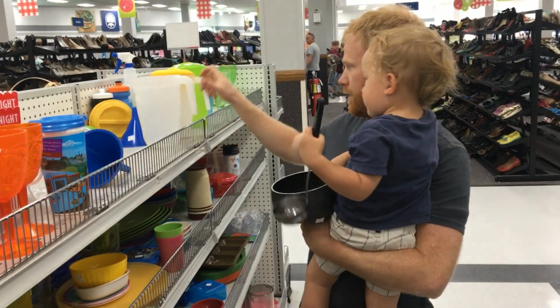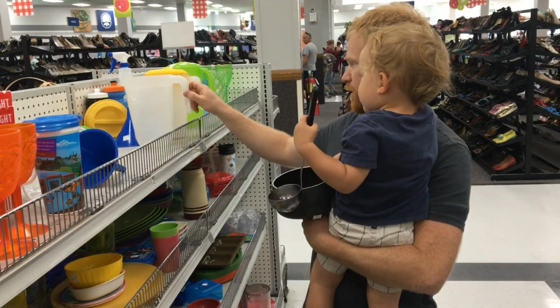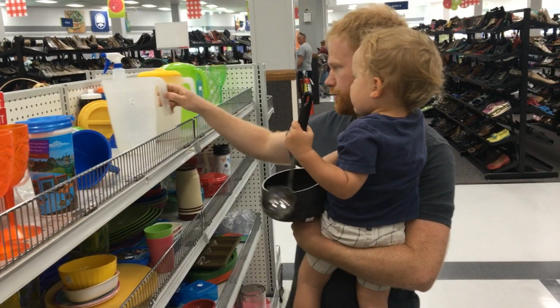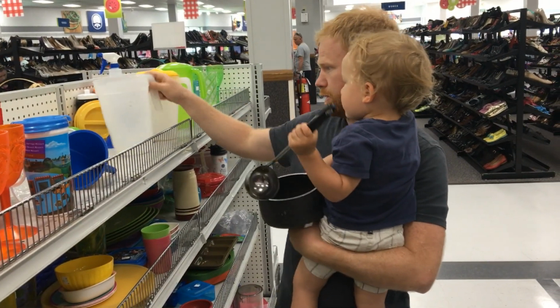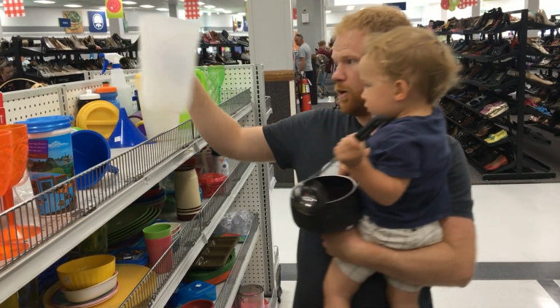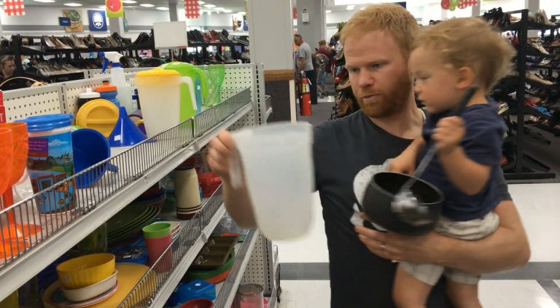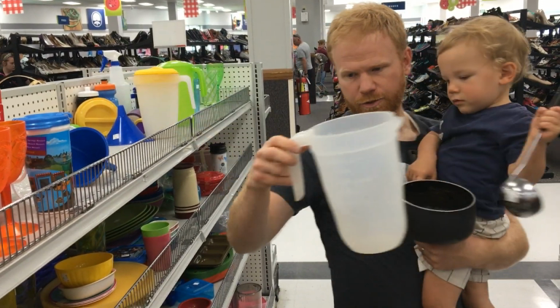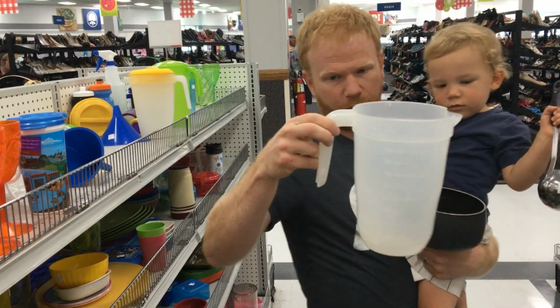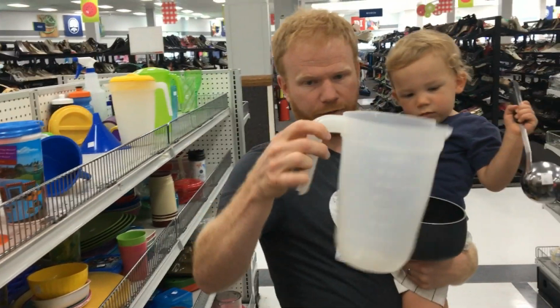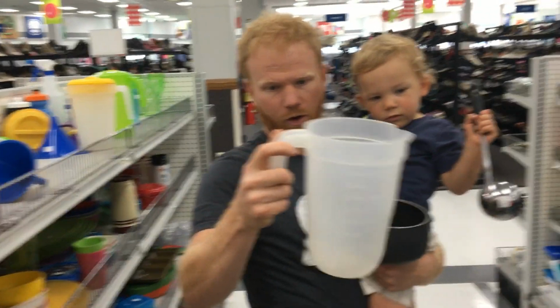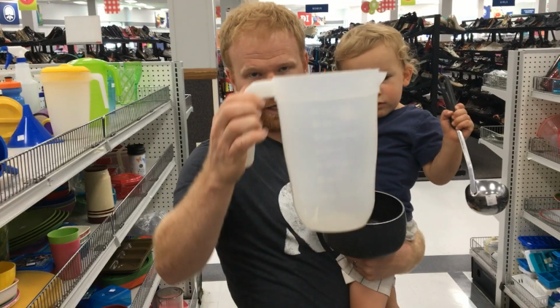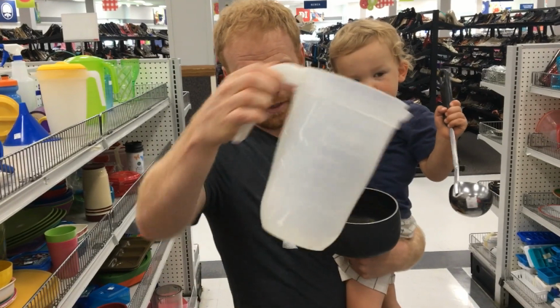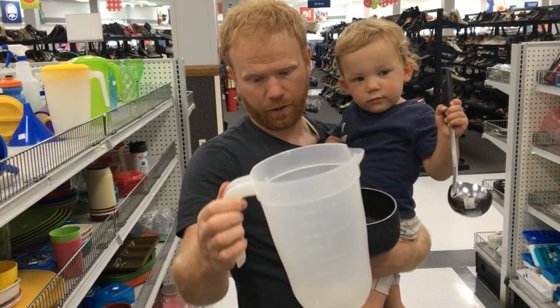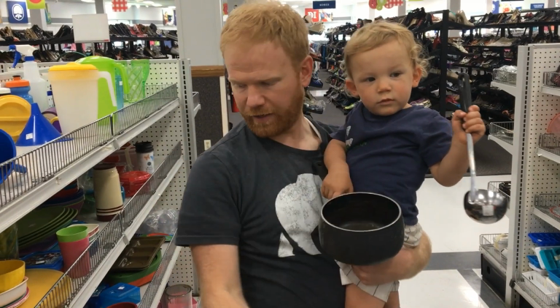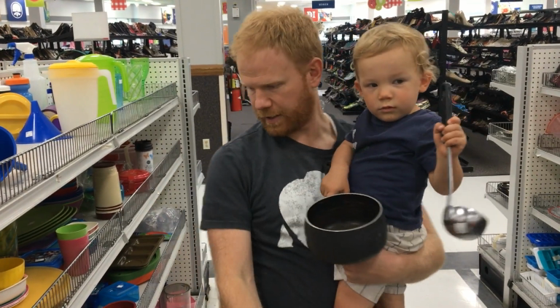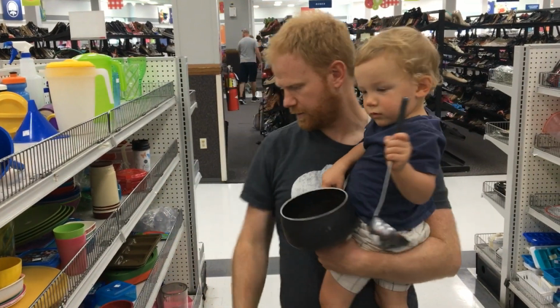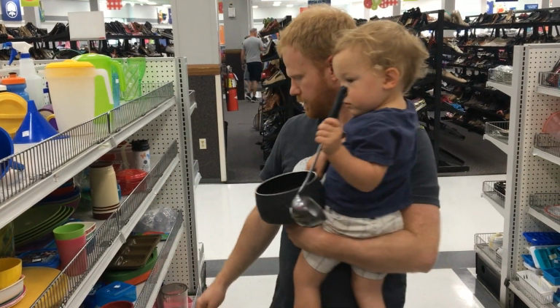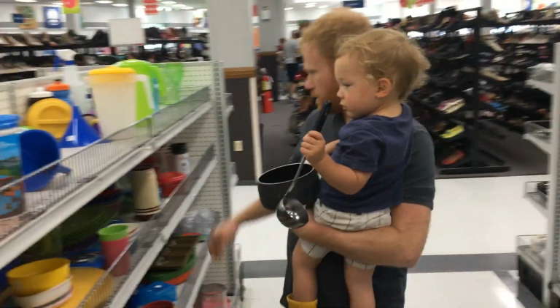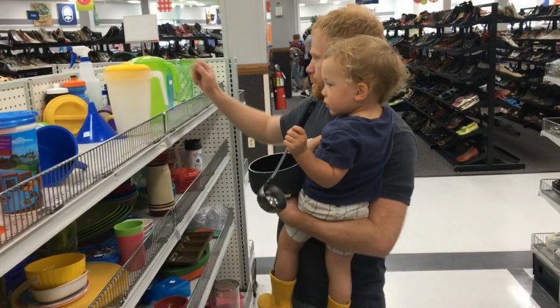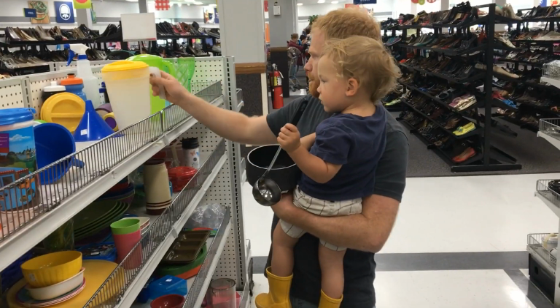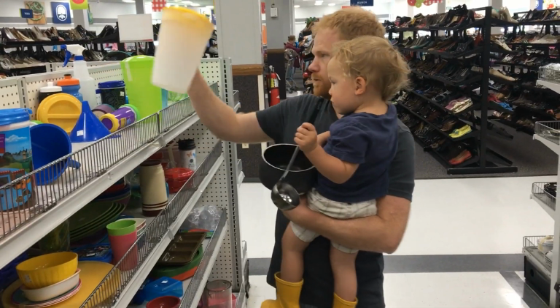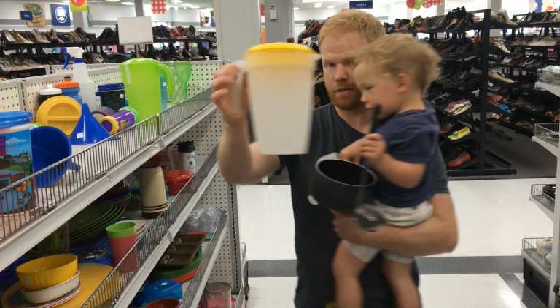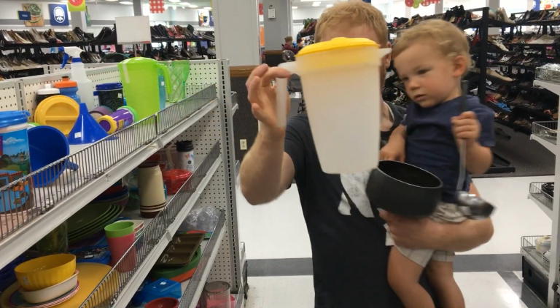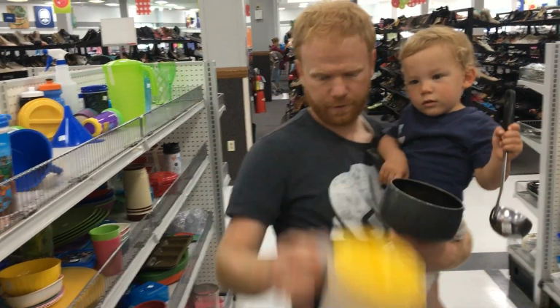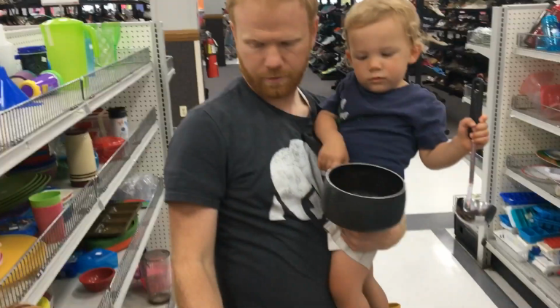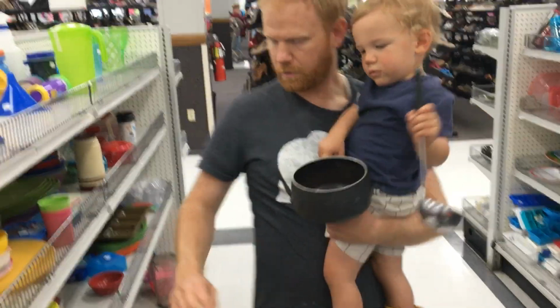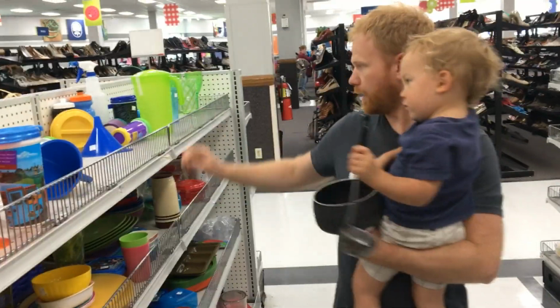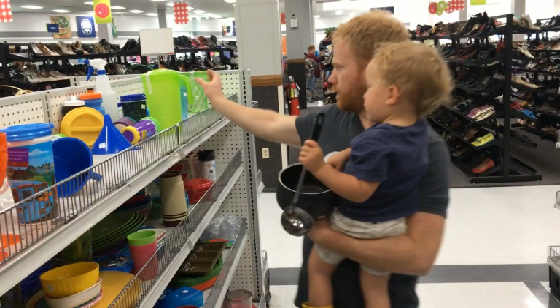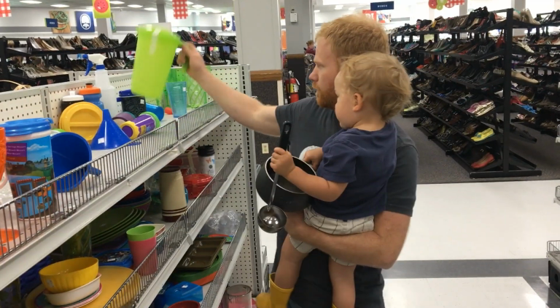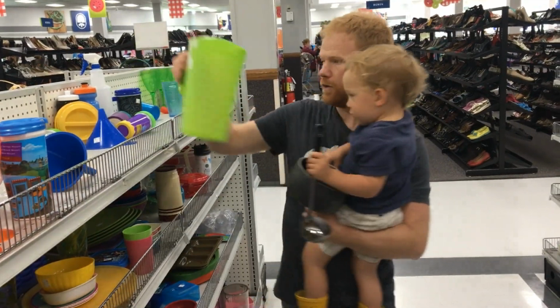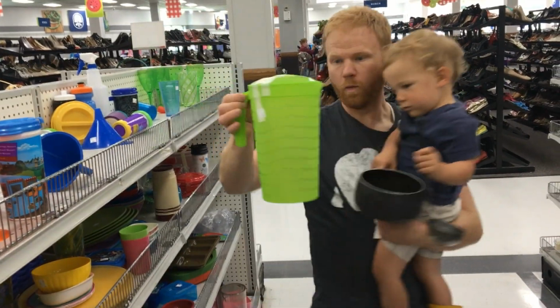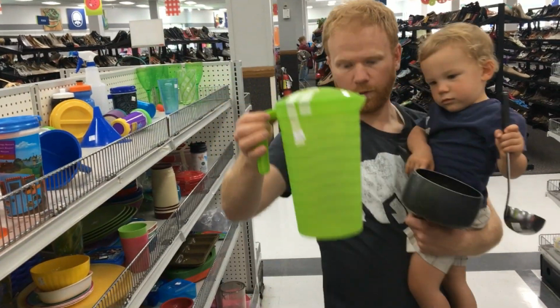And then pitchers. With our pitchers, again we're looking for the open handle so I can hook it on a fence like this. There's another one of those, and one more.